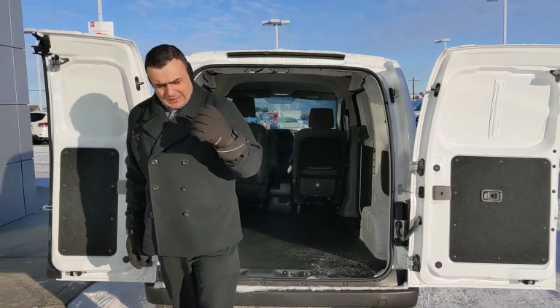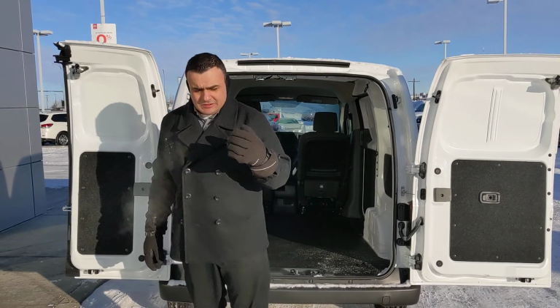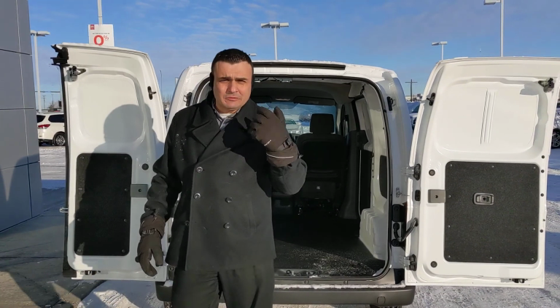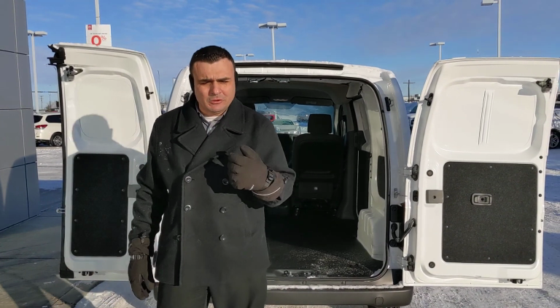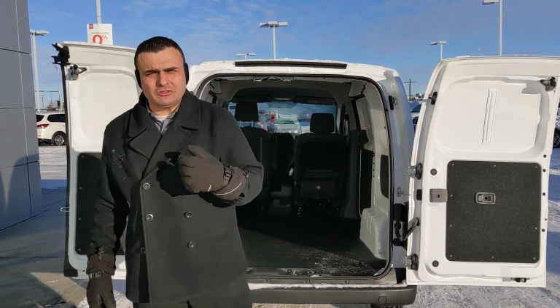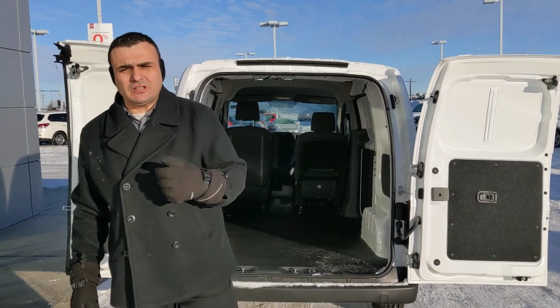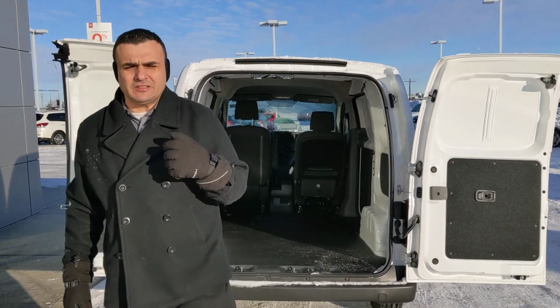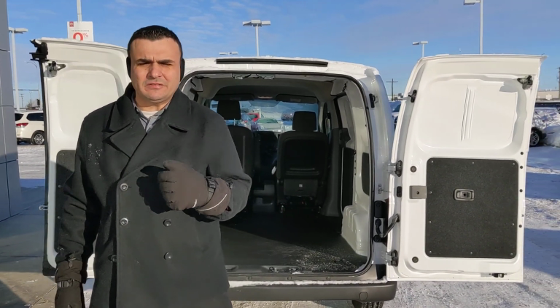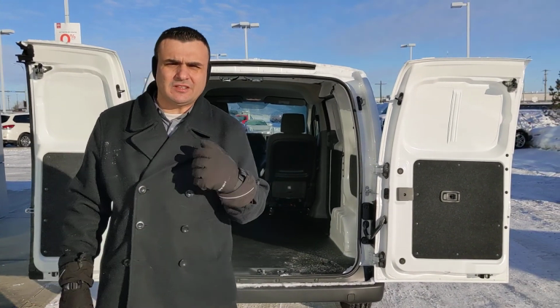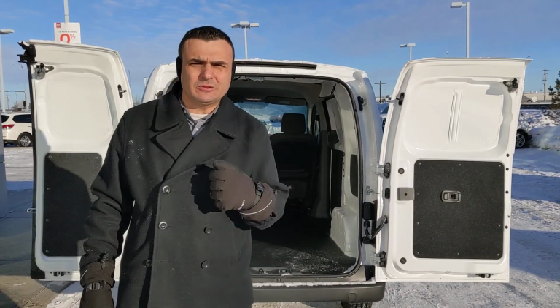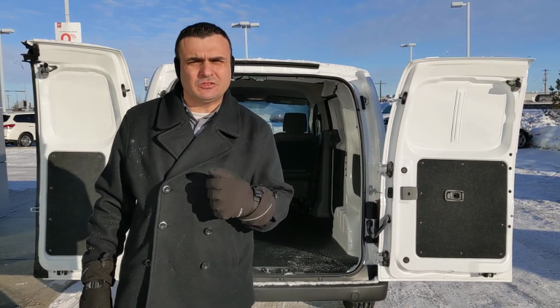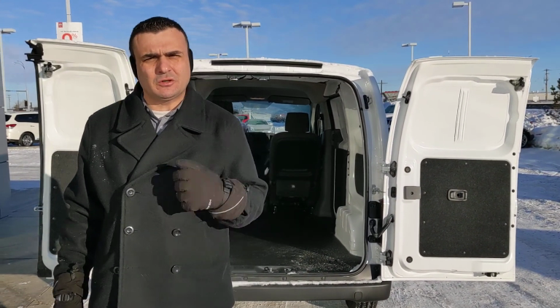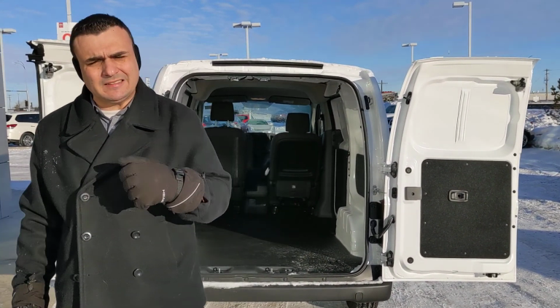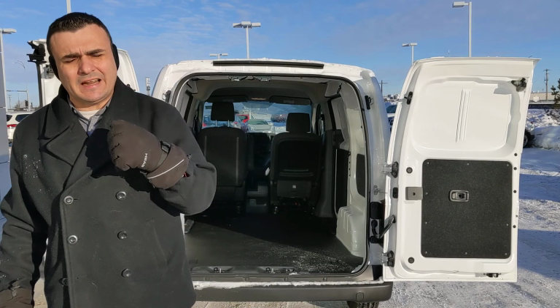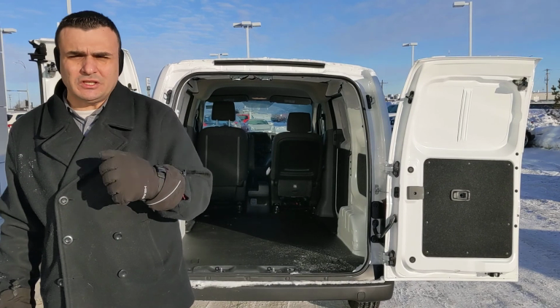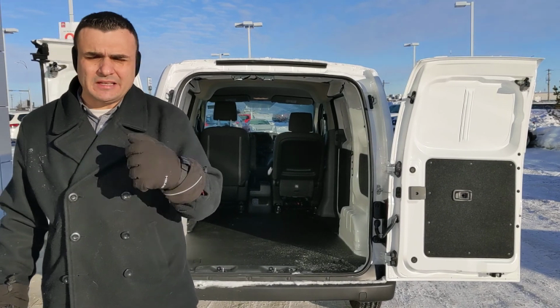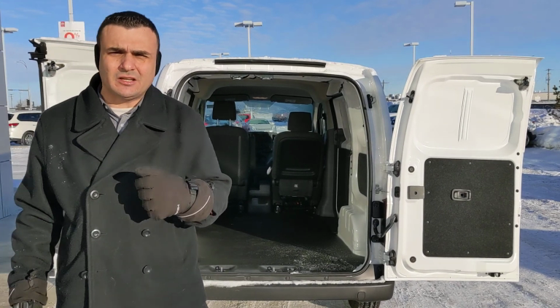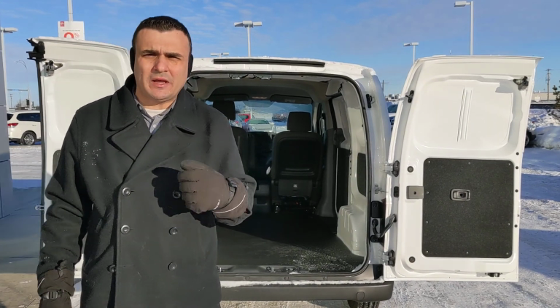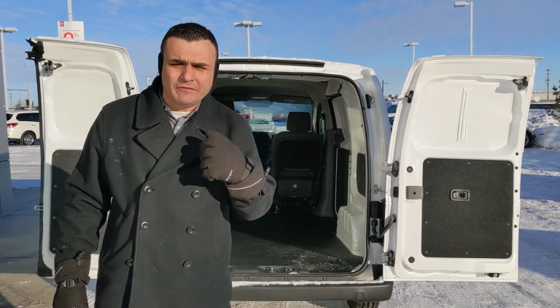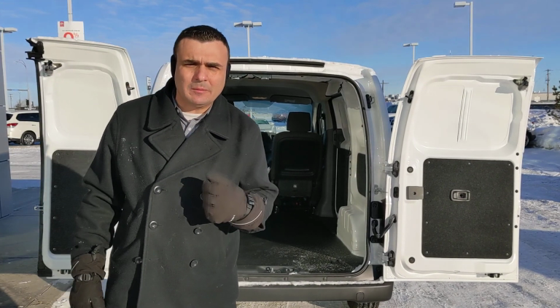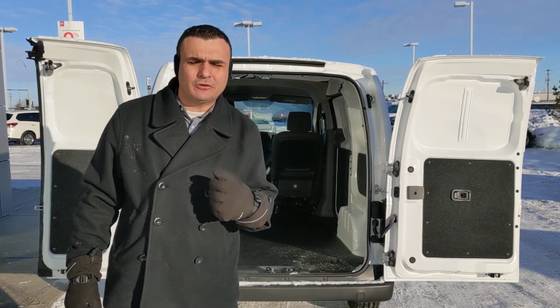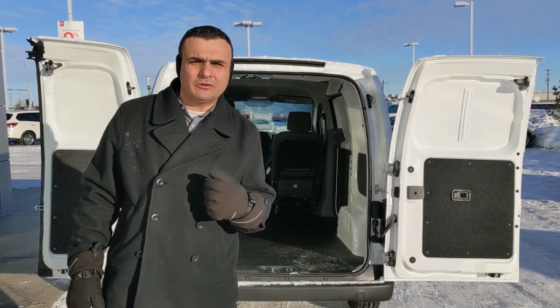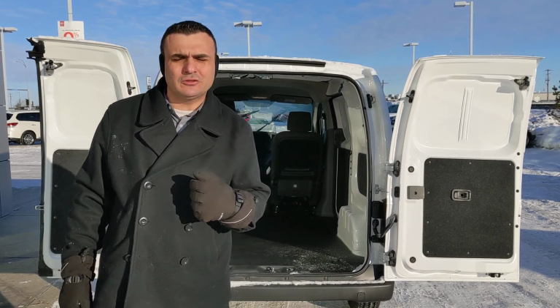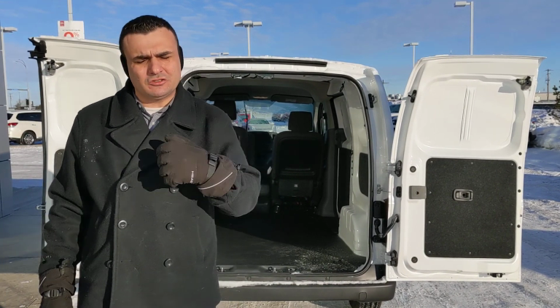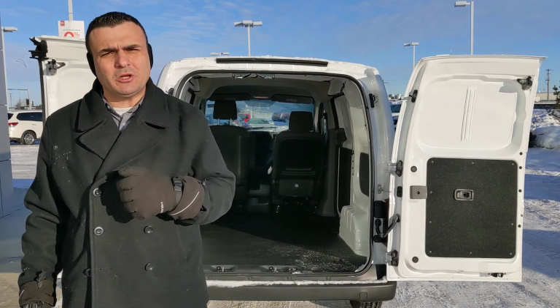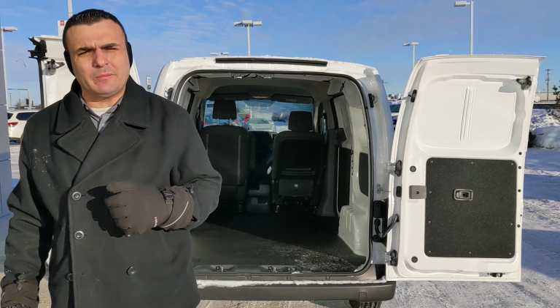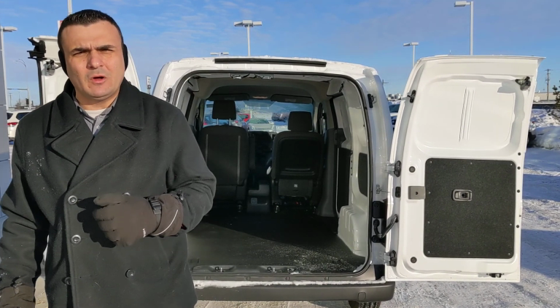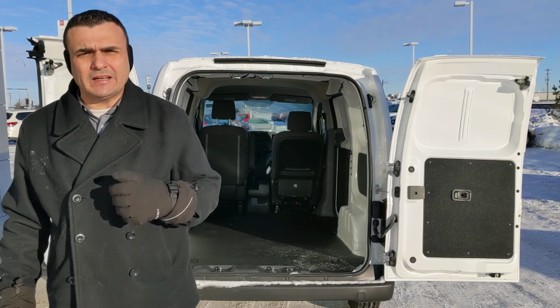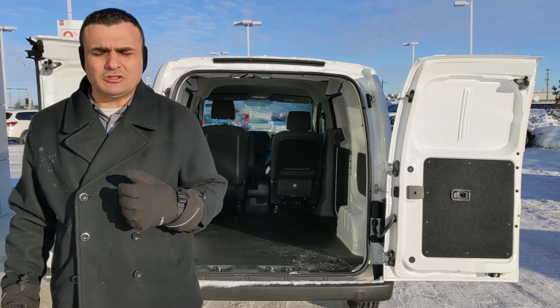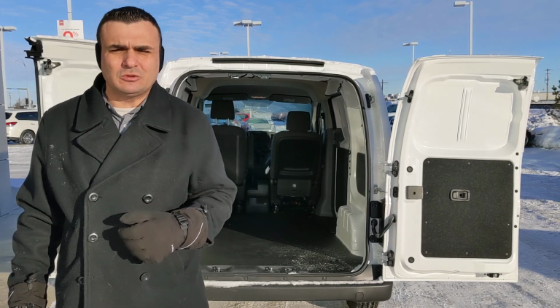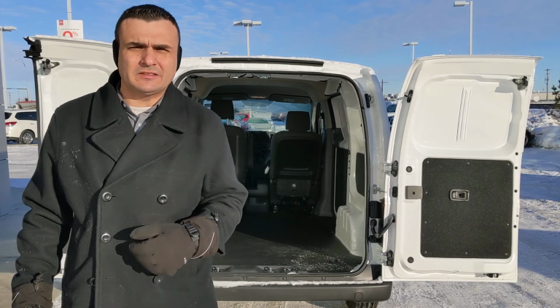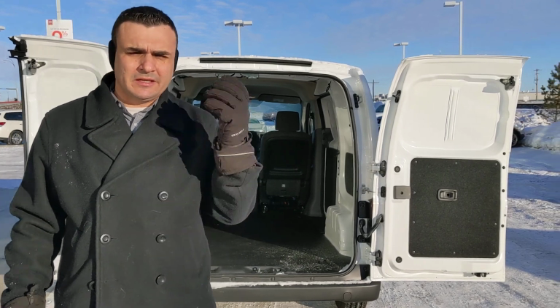So Doug, phone us here at the store: 780-769-0060. Like I said, that SV unit is still on the way. If you want to put first right of refusal on it, just give me a call, let me know, and we'll let you know as soon as it lands. Thanks.